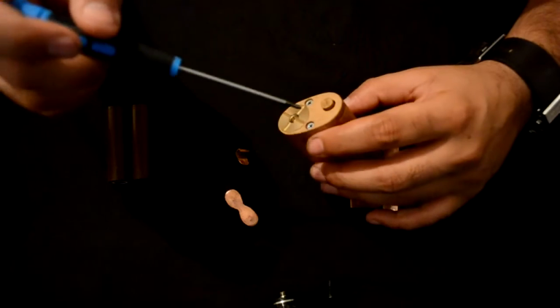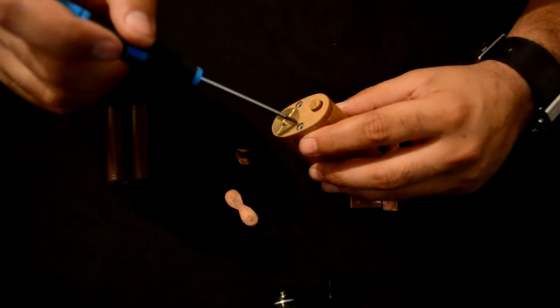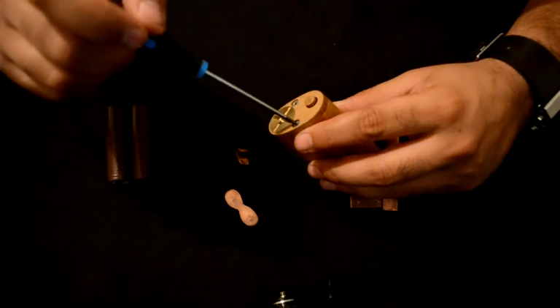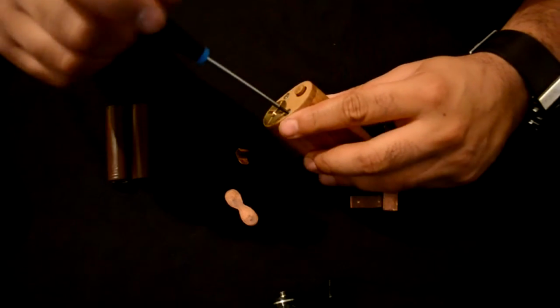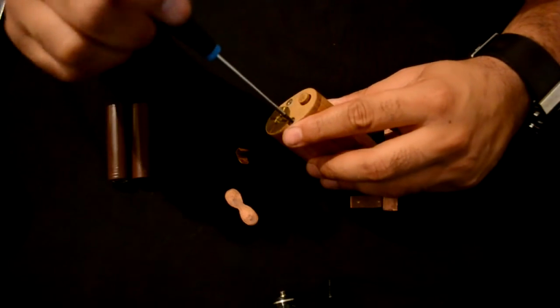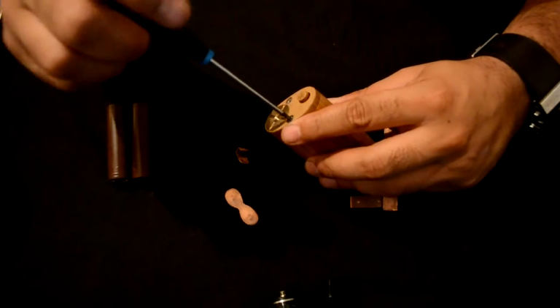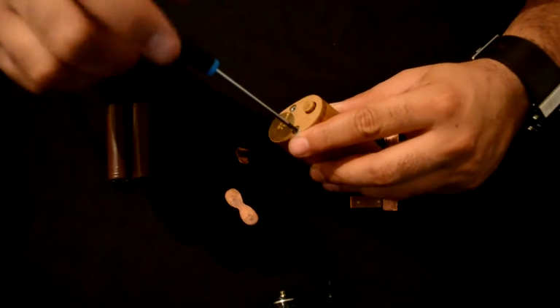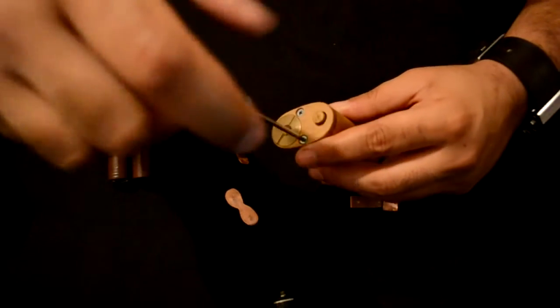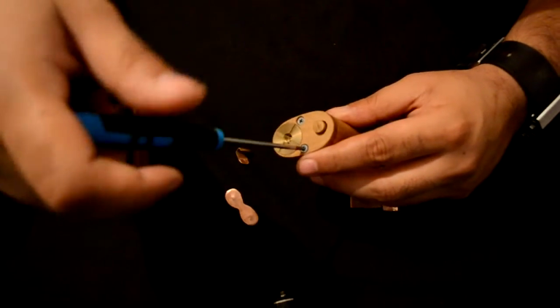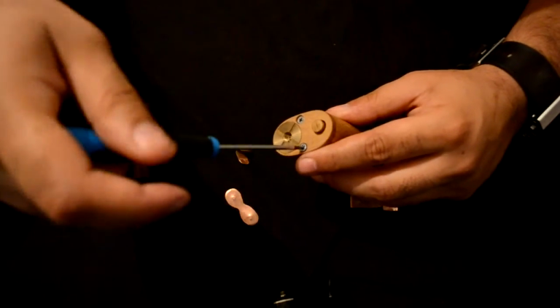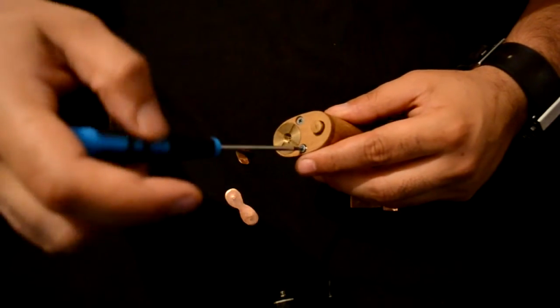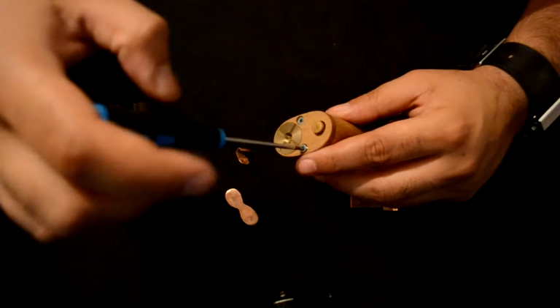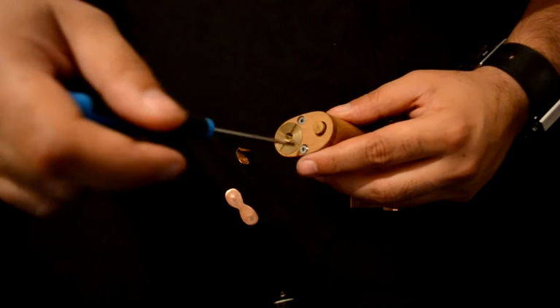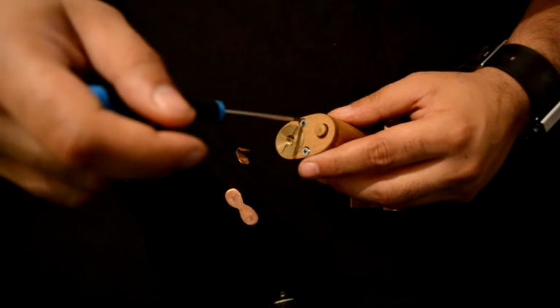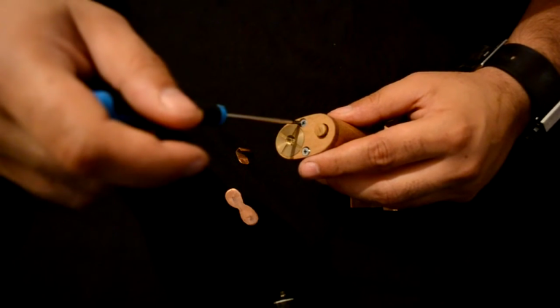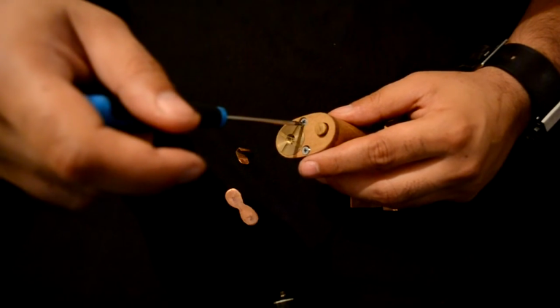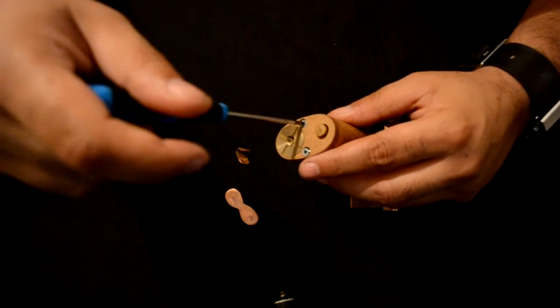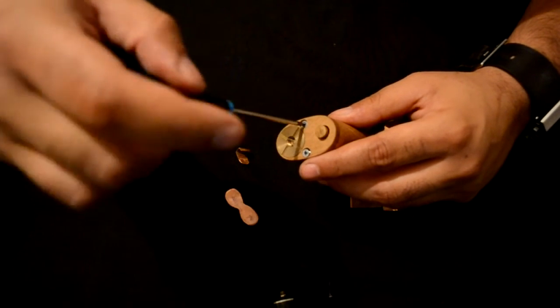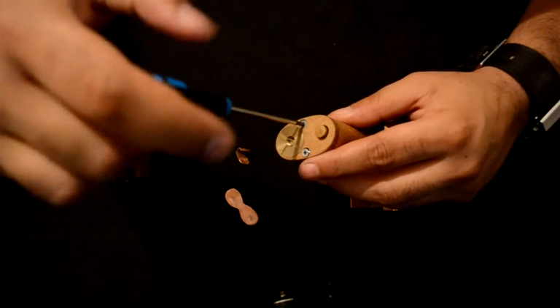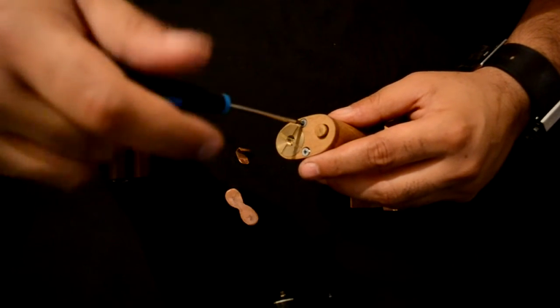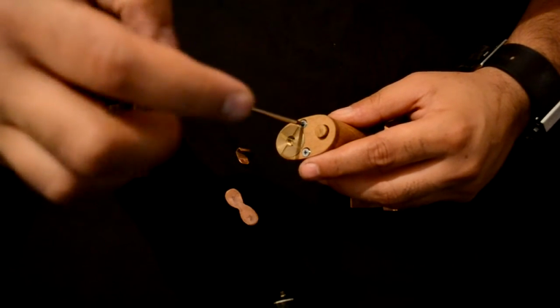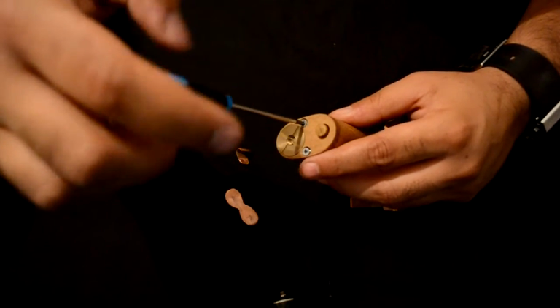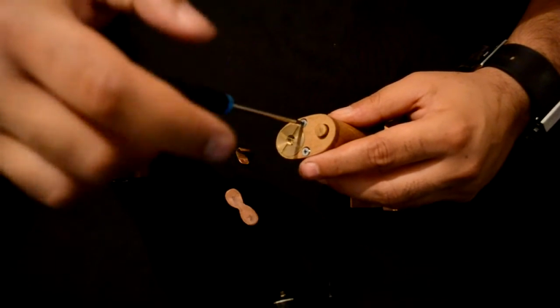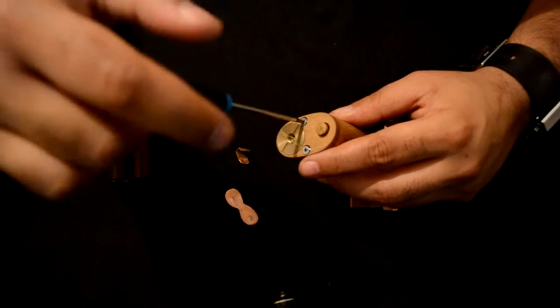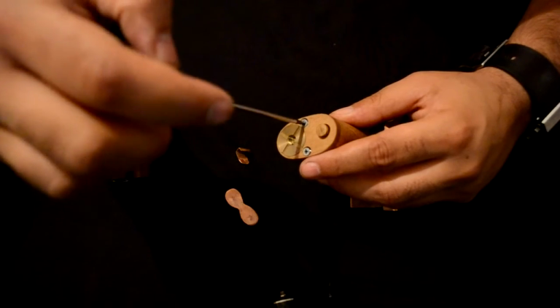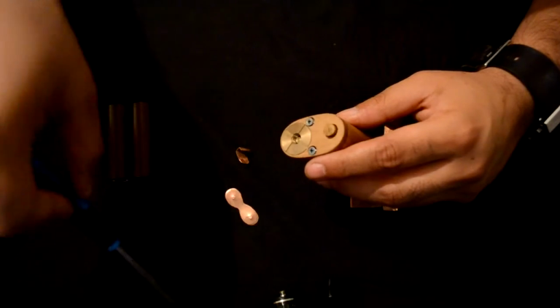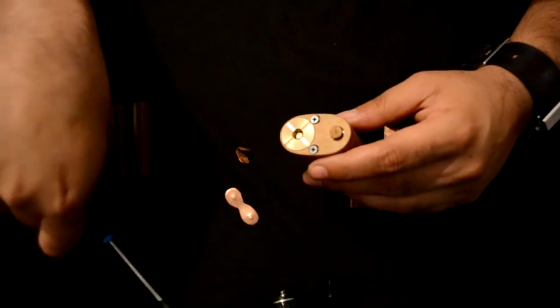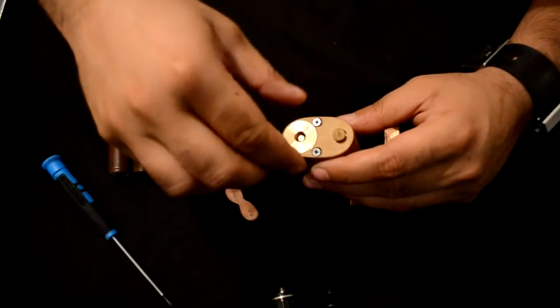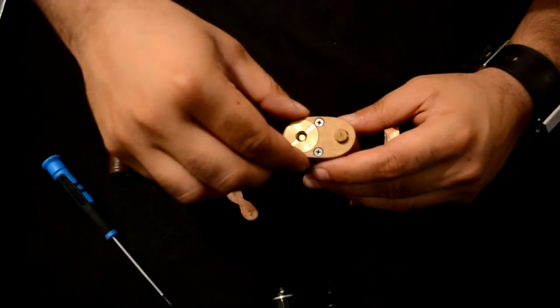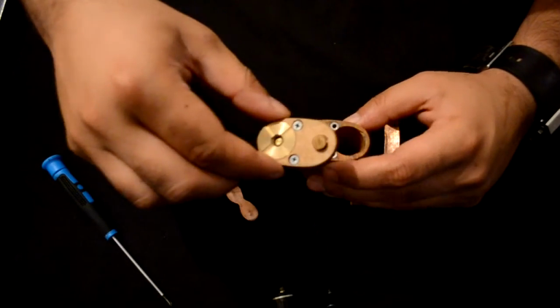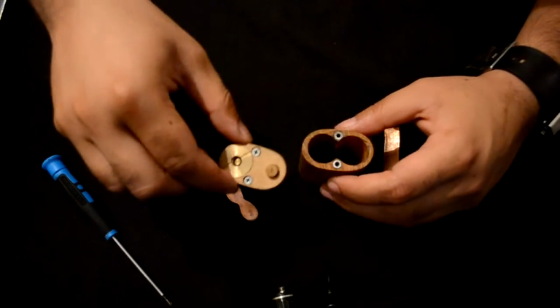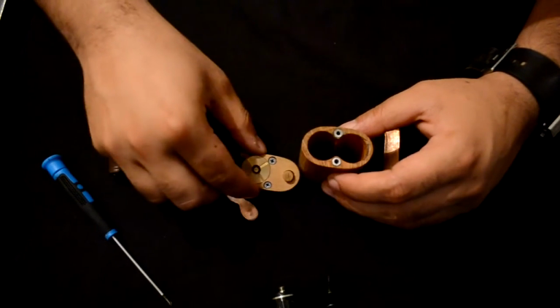So now we need to remove the top two screws like this. So they are out. Now we can remove the cap.